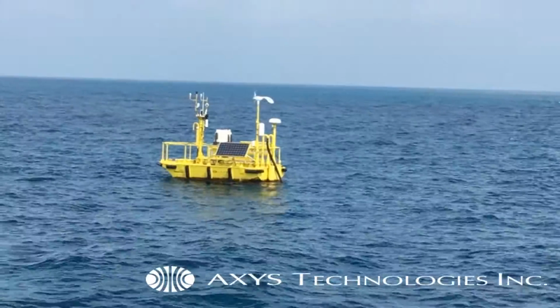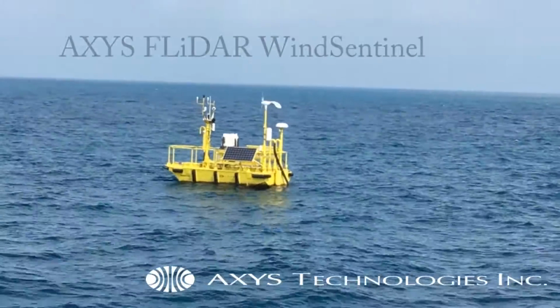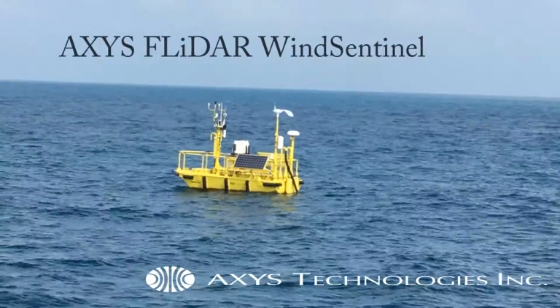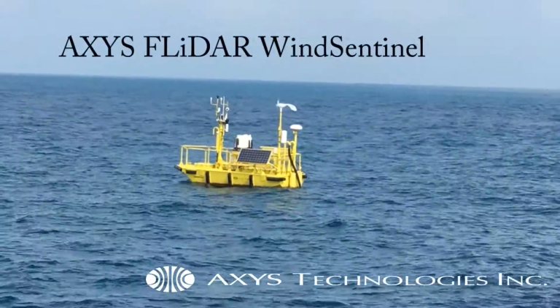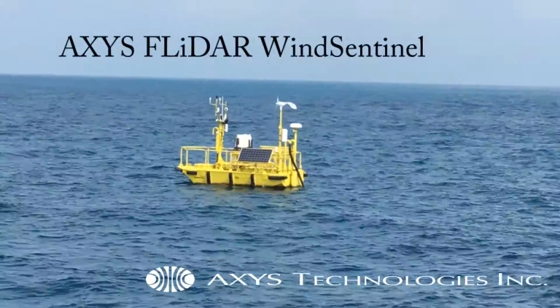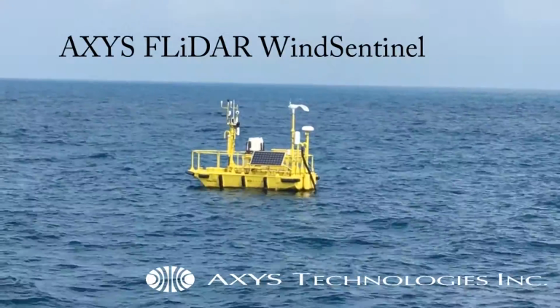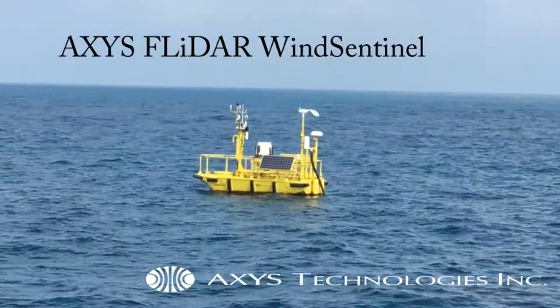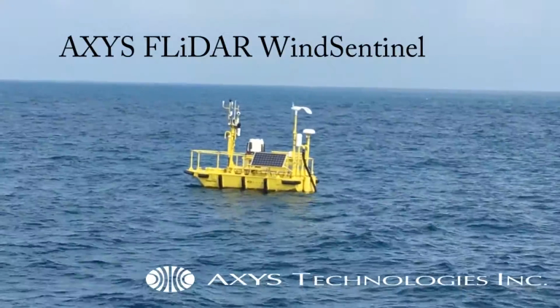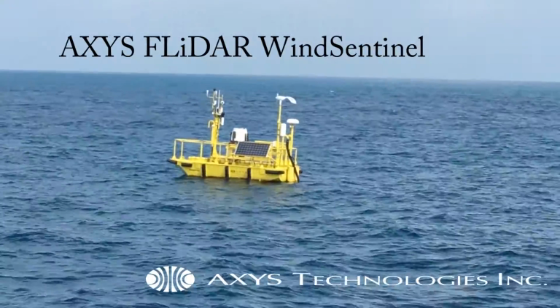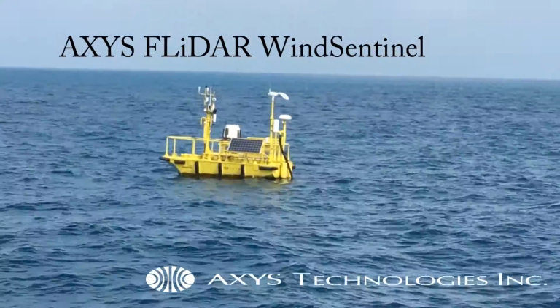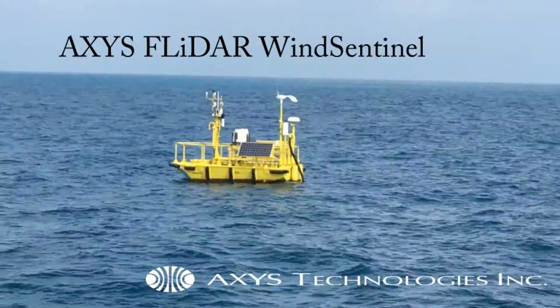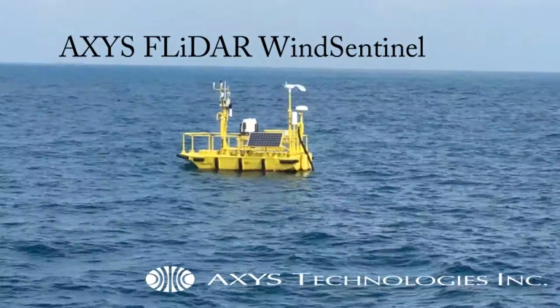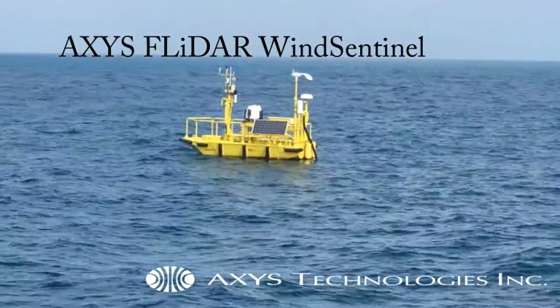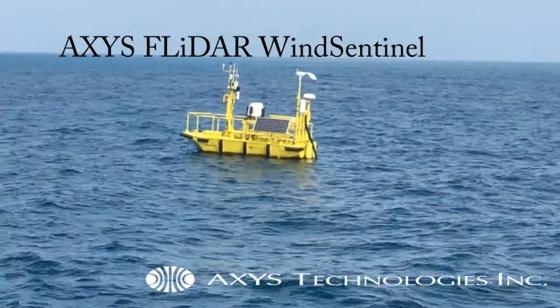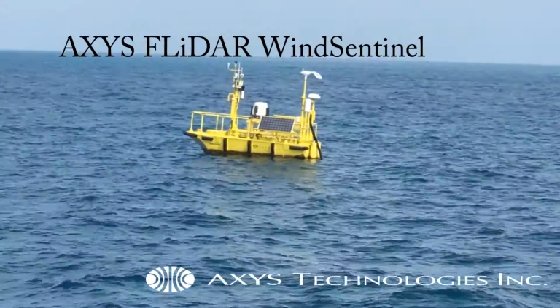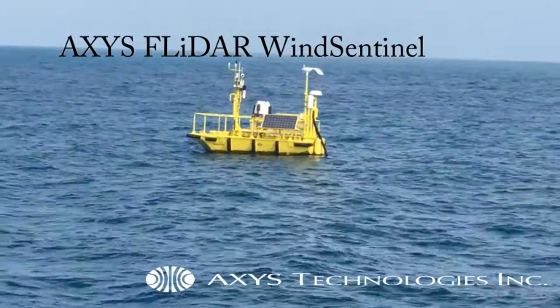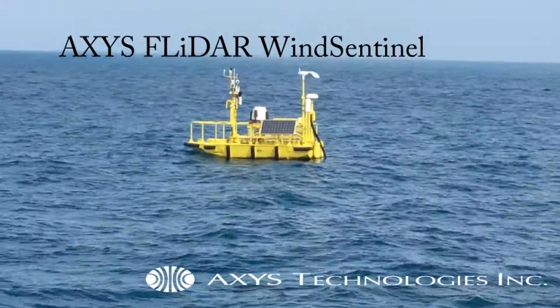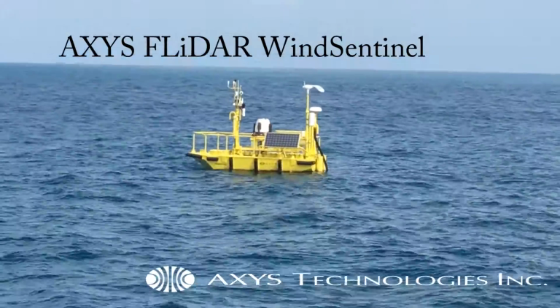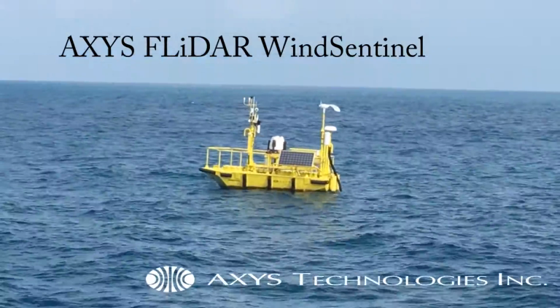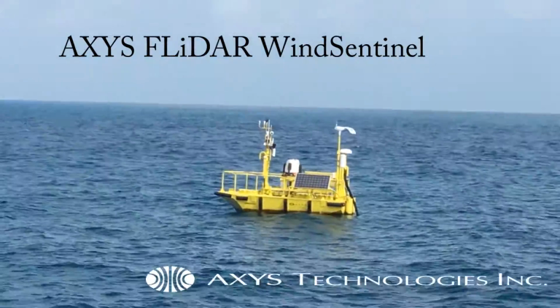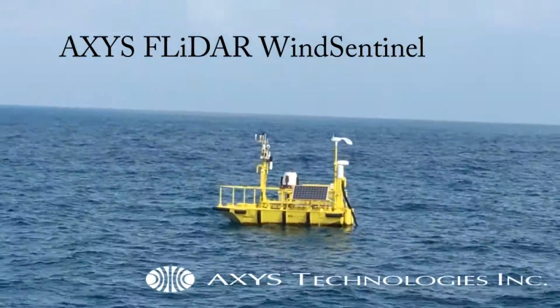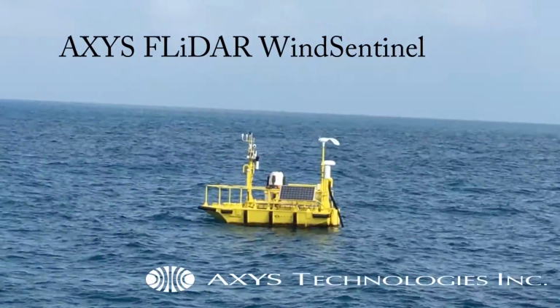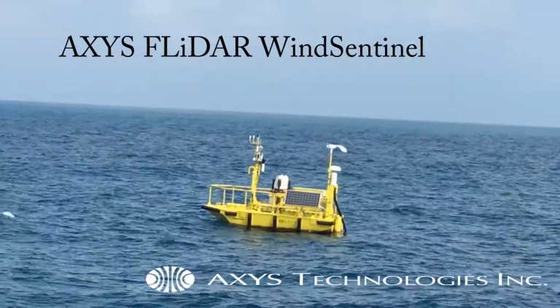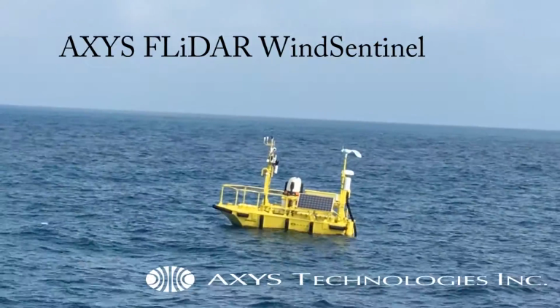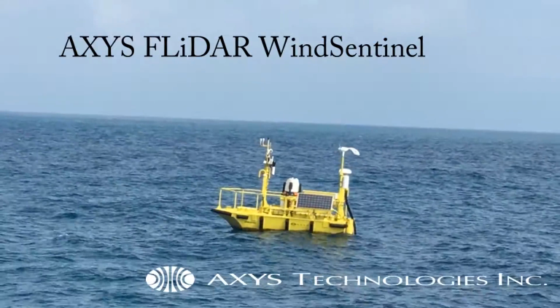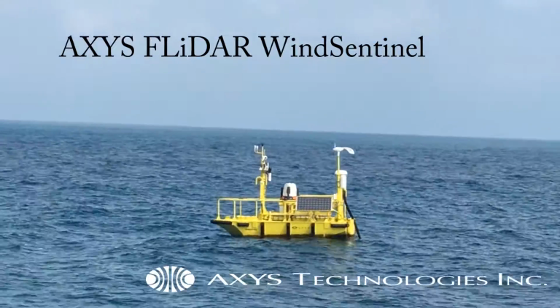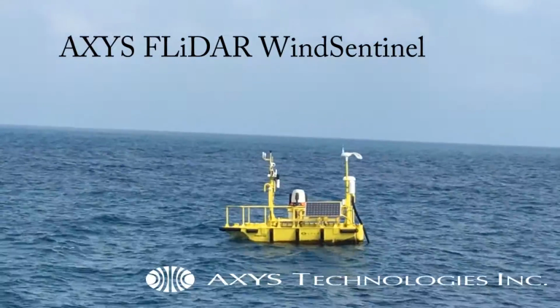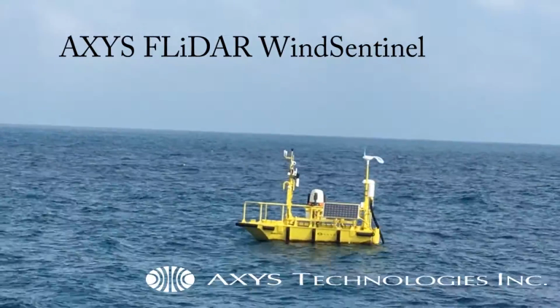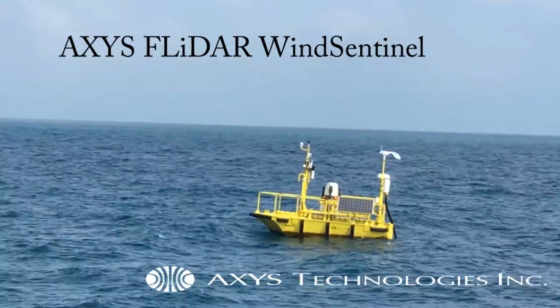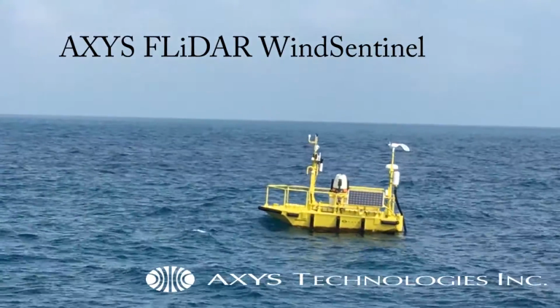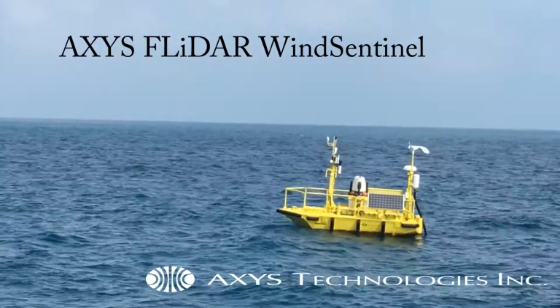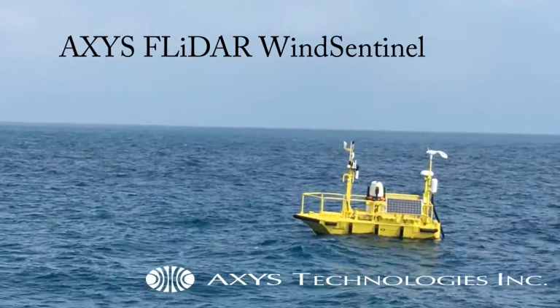The Axis Floating LiDAR Wind Sentinel Systems were developed to meet the offshore wind industry's need for accurate, reliable wind resource assessment data offshore. These systems offer a cost-effective and time-saving alternative to traditional fixed methods.